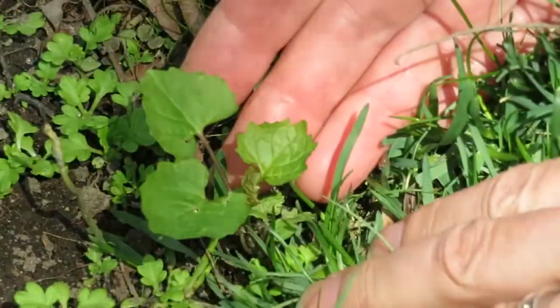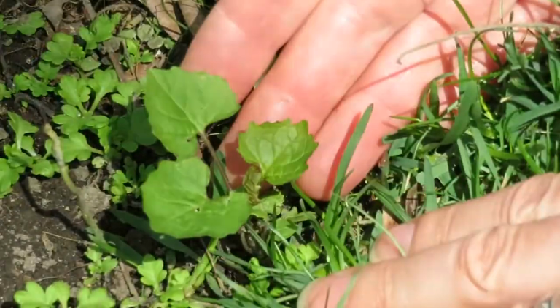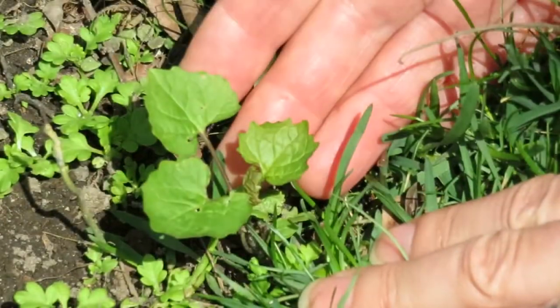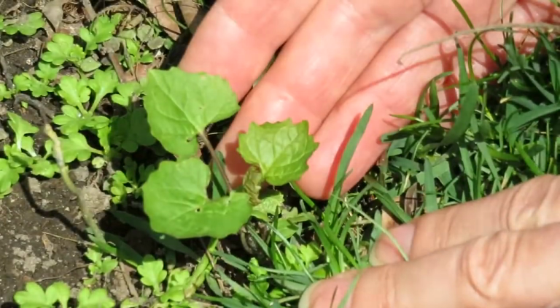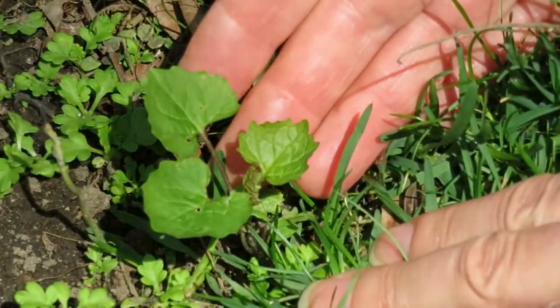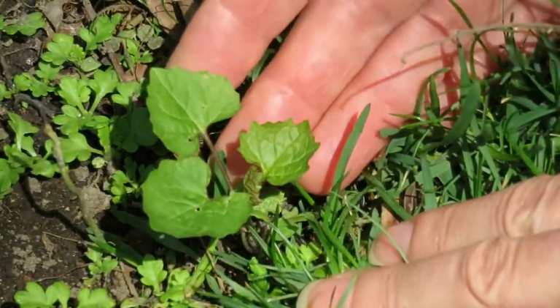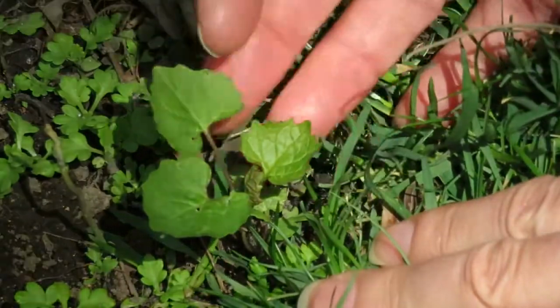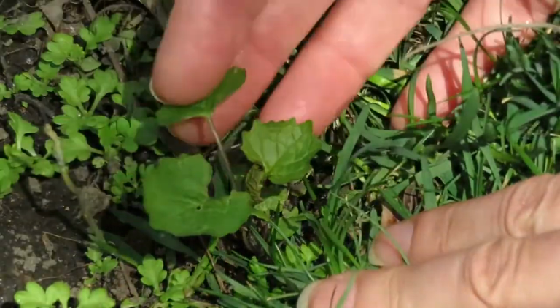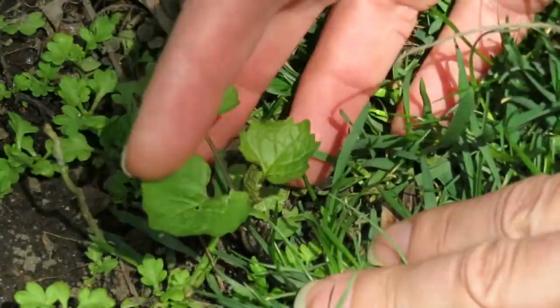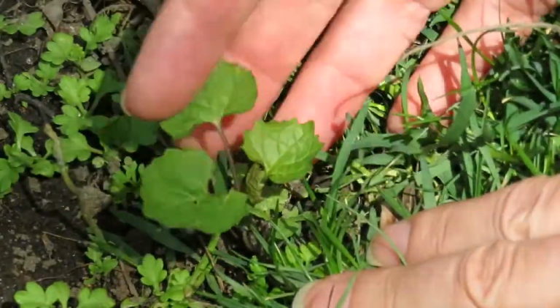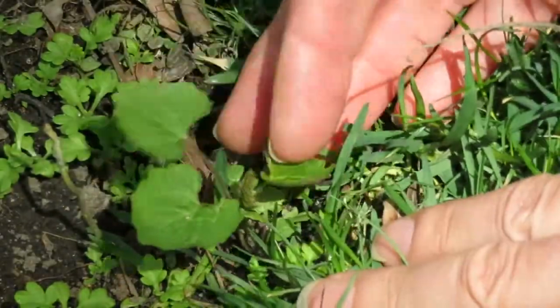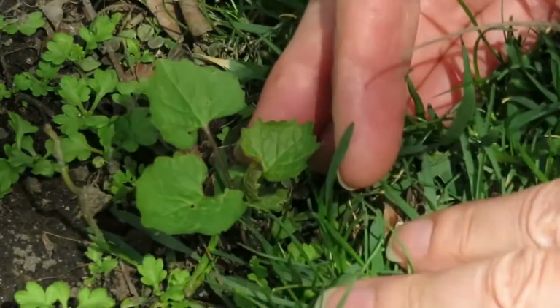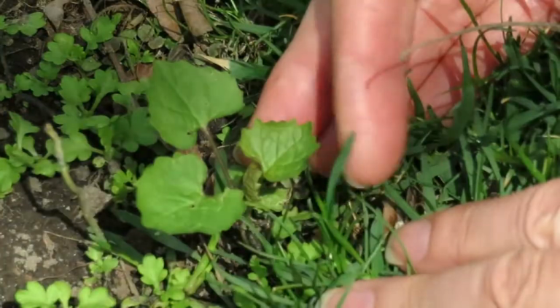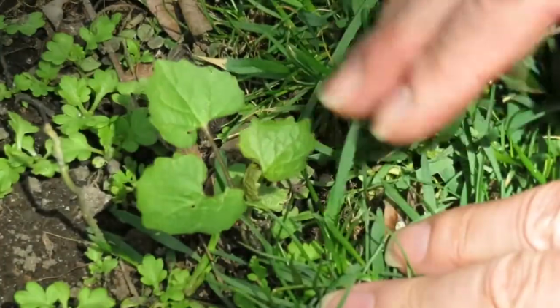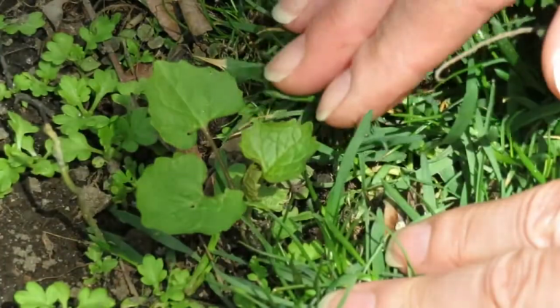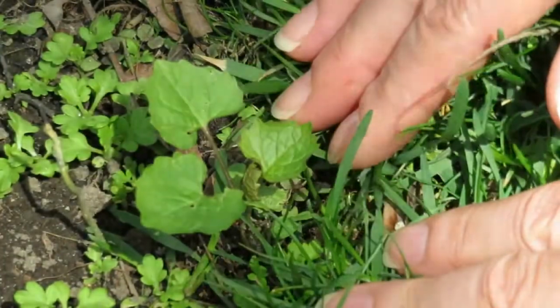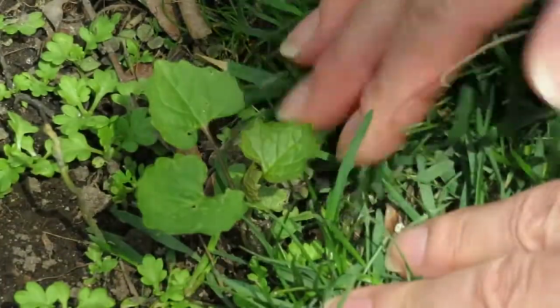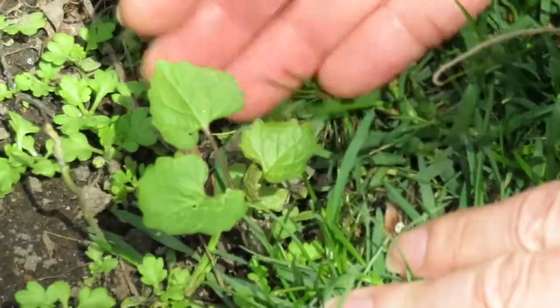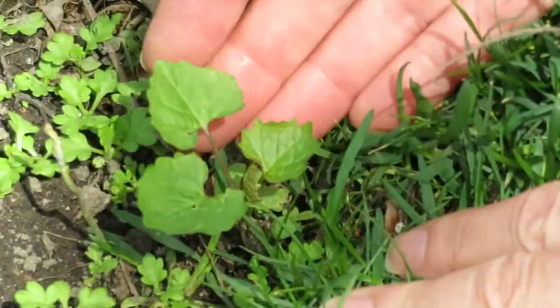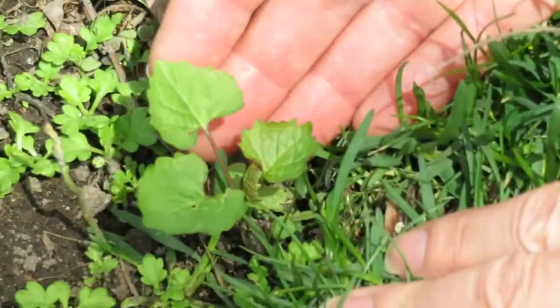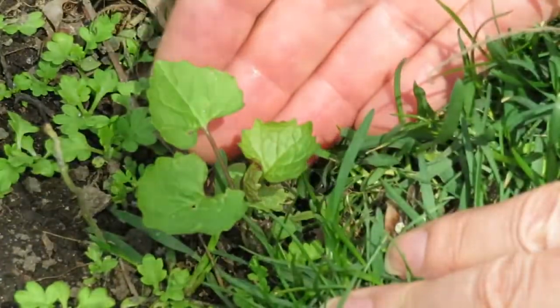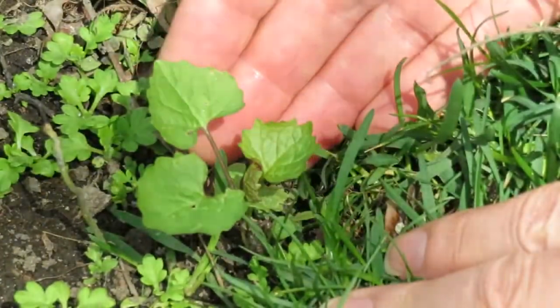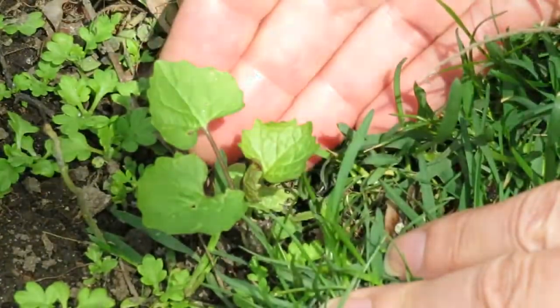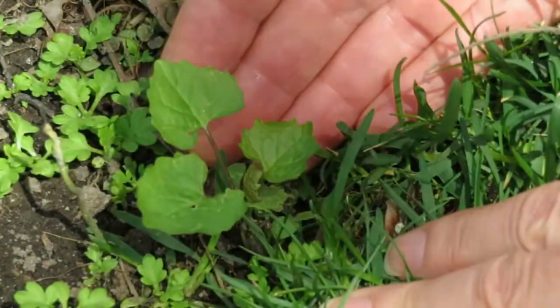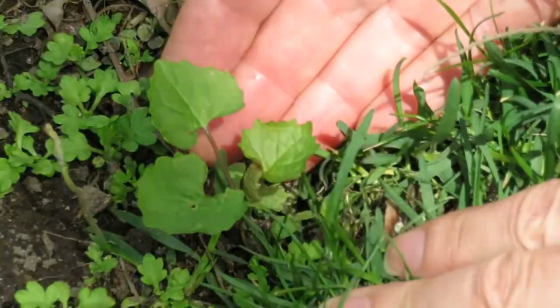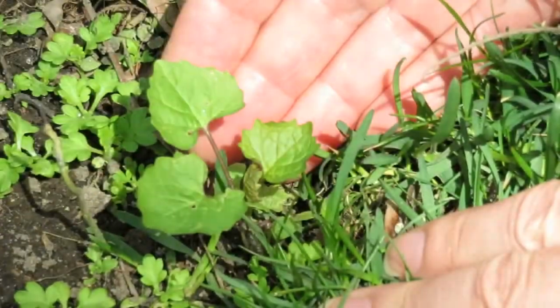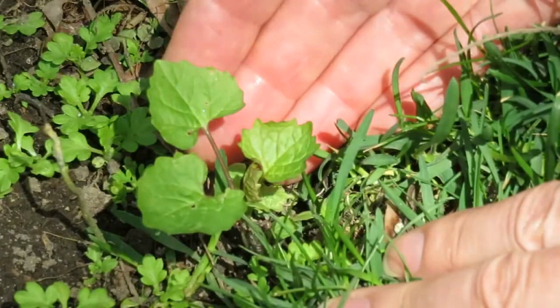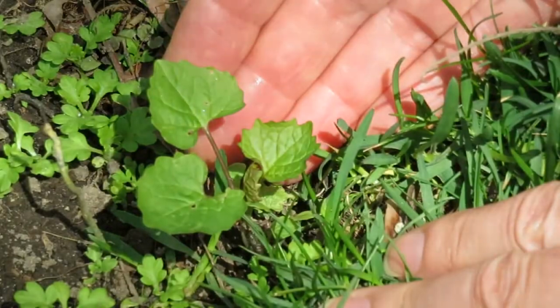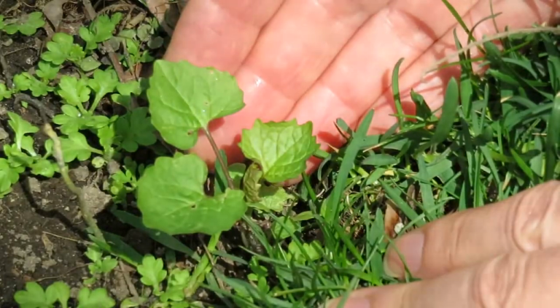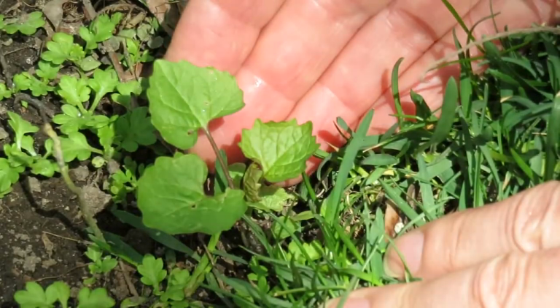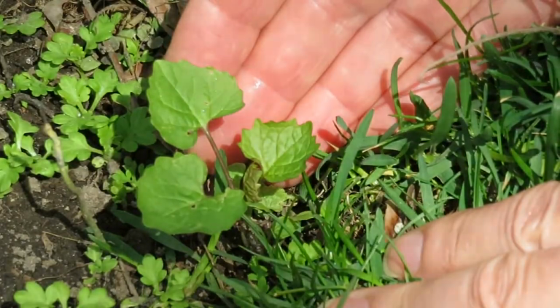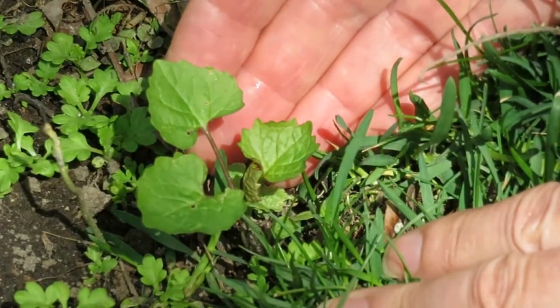The first year garlic mustard is just a small rosette of leaves with no bloom. Then it survives over the winter and the second year it begins to bloom.